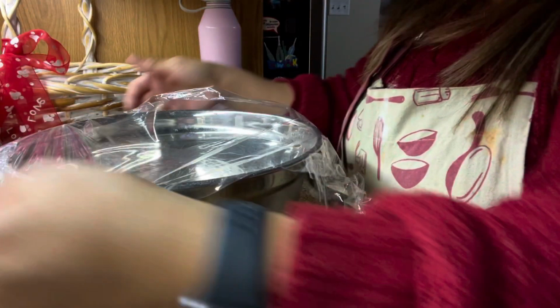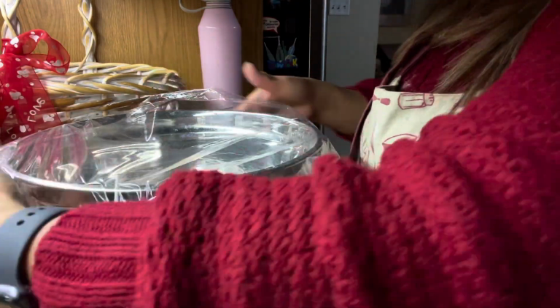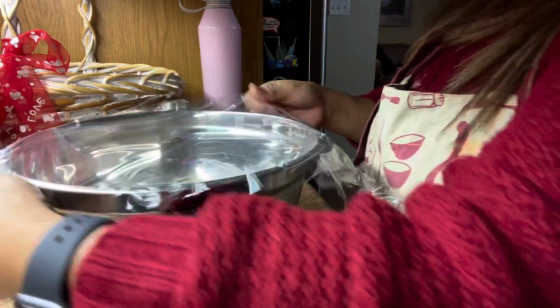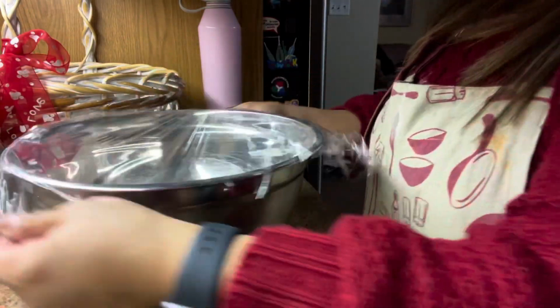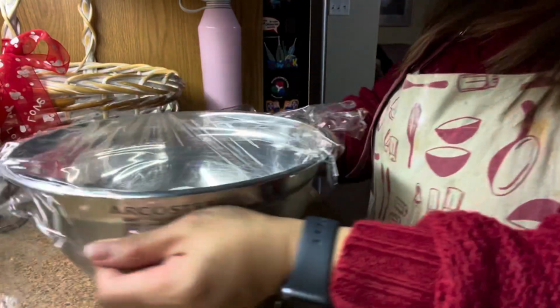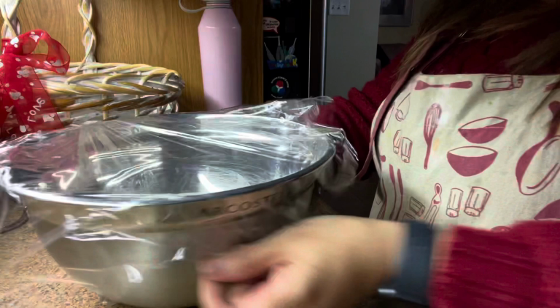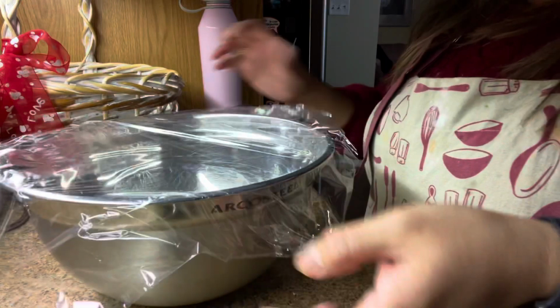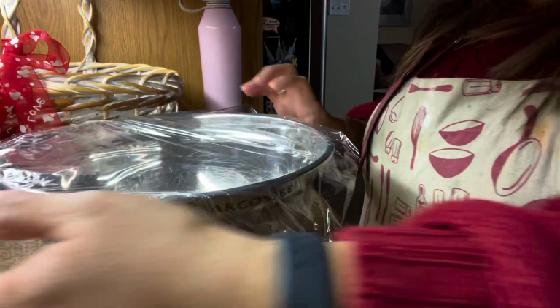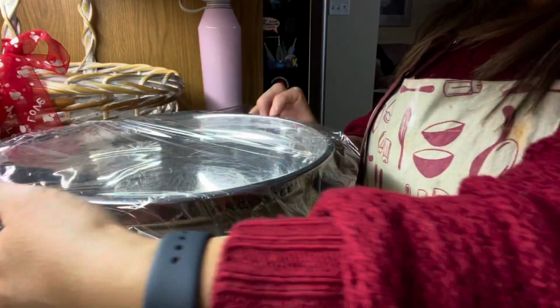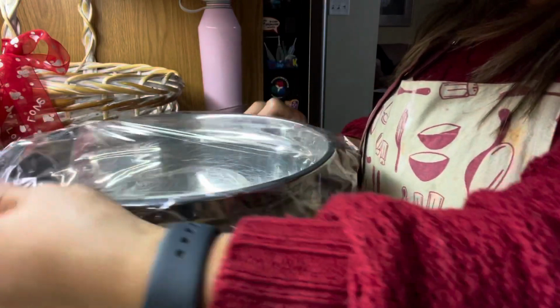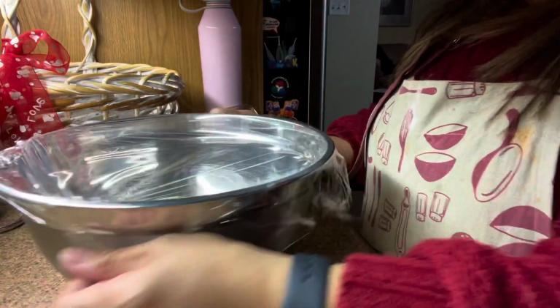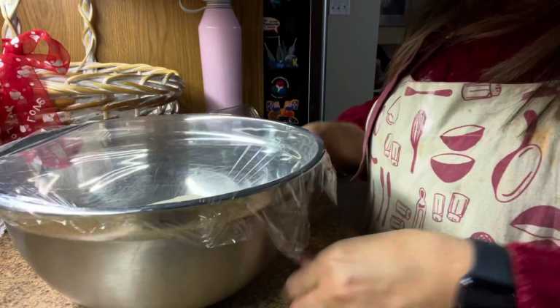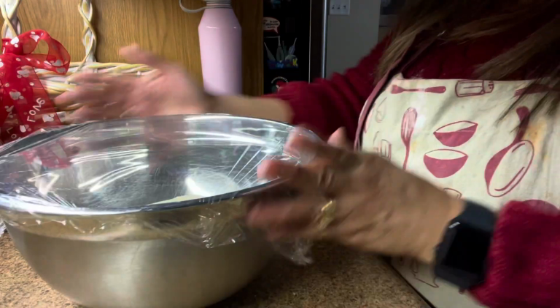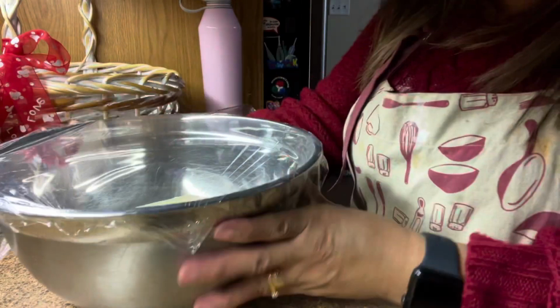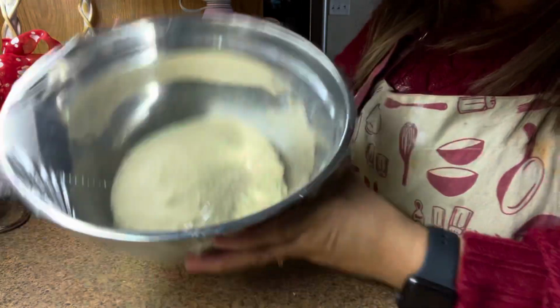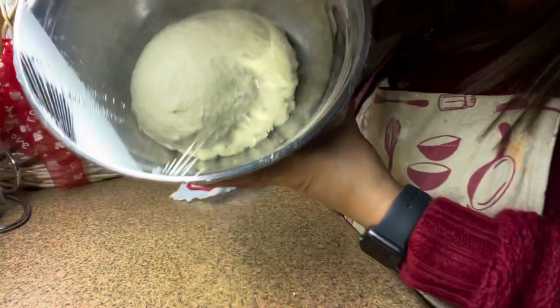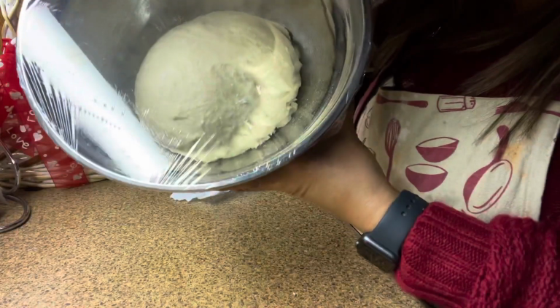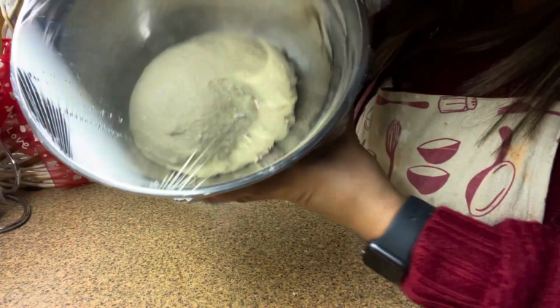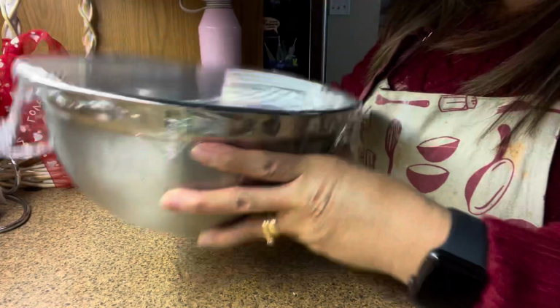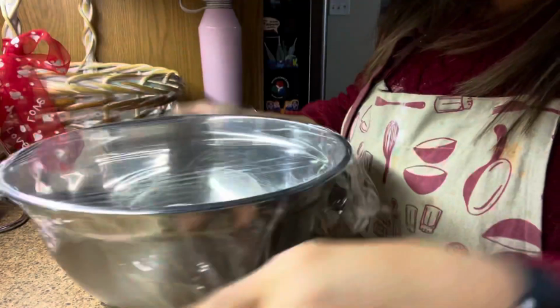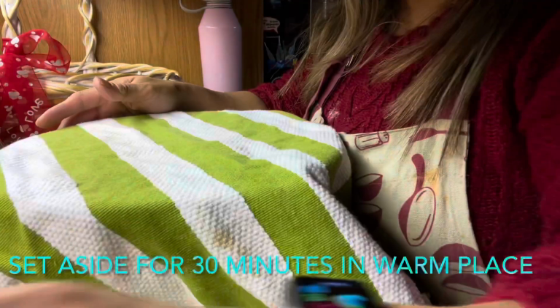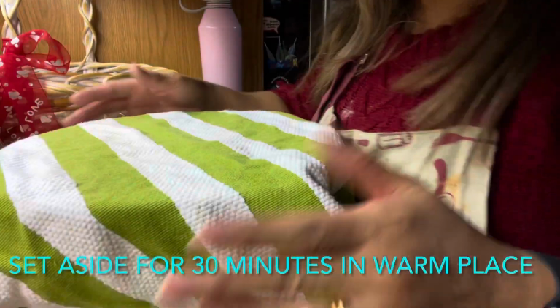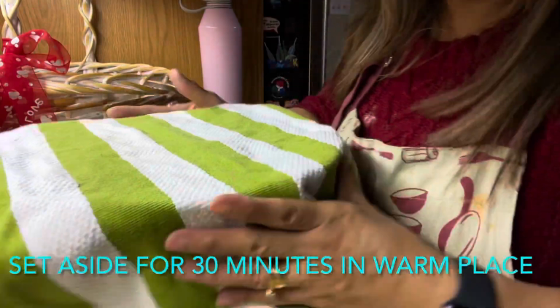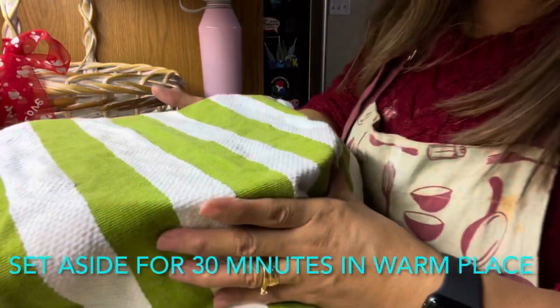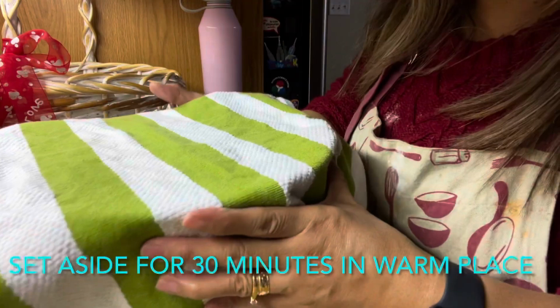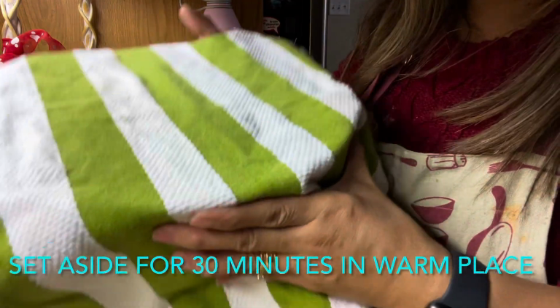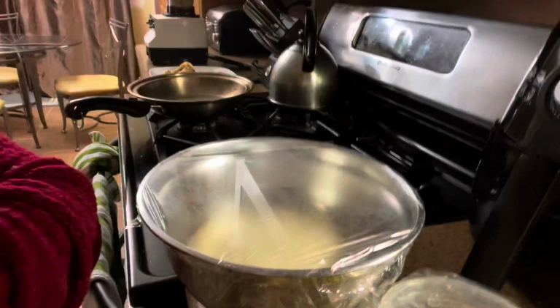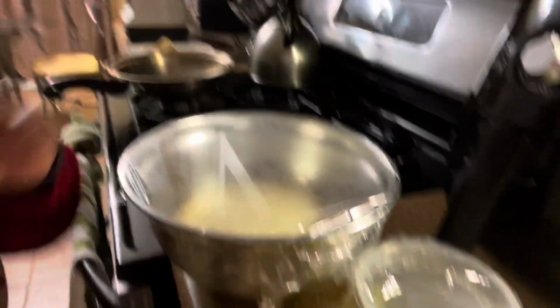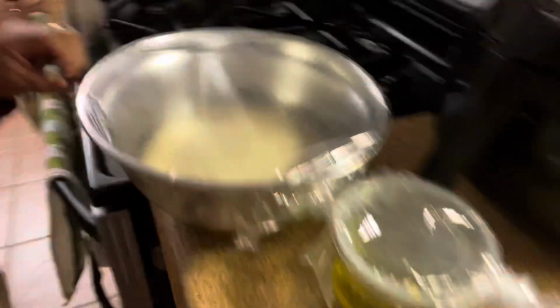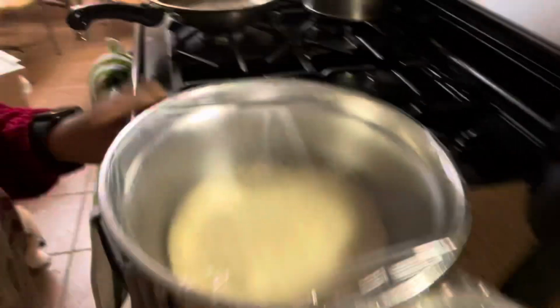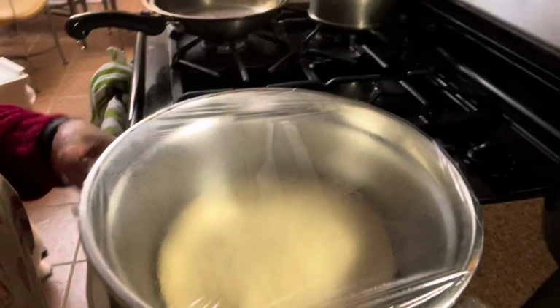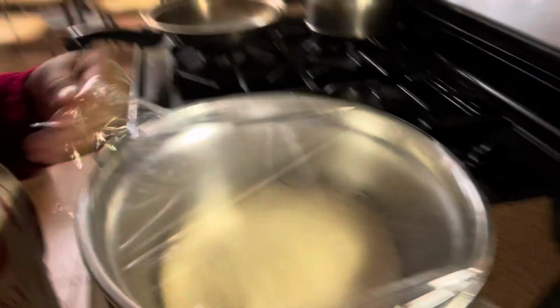Let it sit for 30 minutes. Looks good already. We're covering it with this. This is now ready.